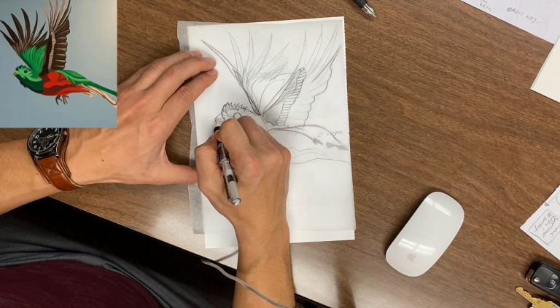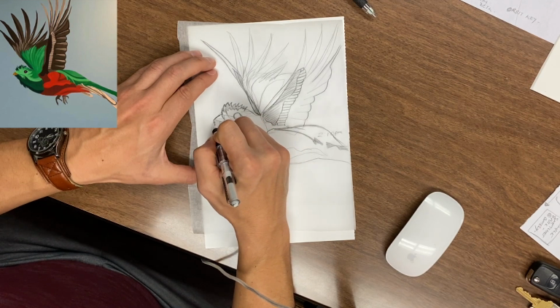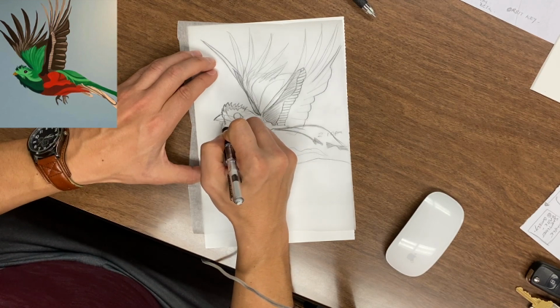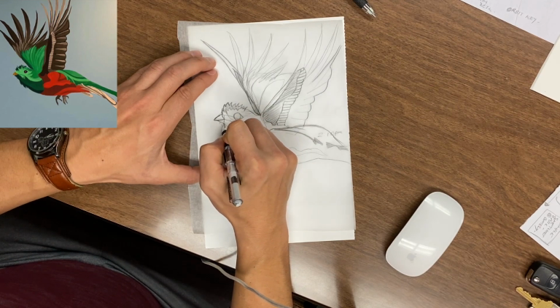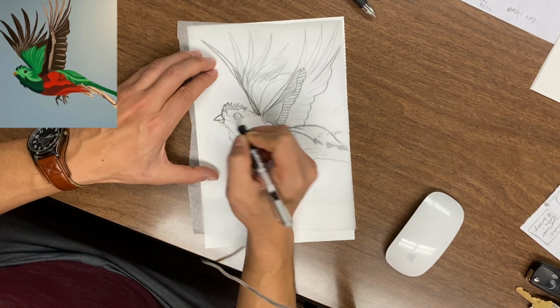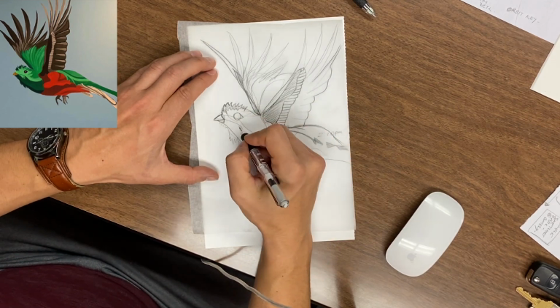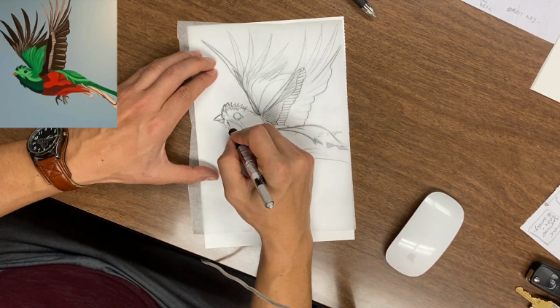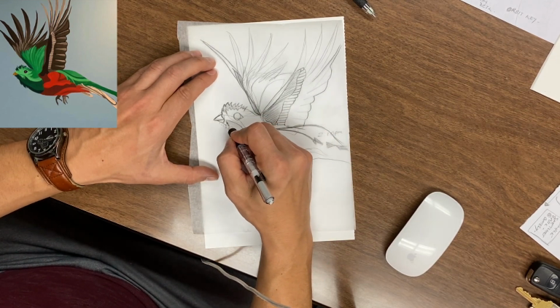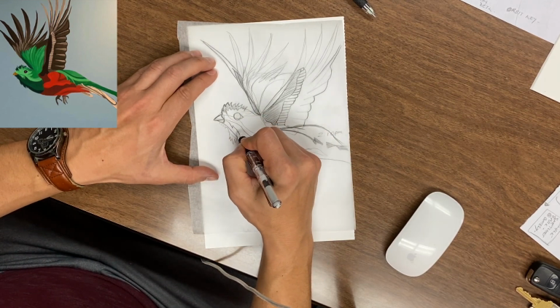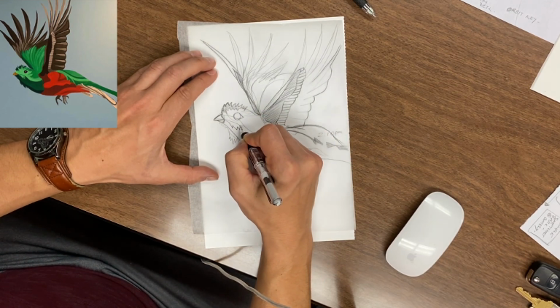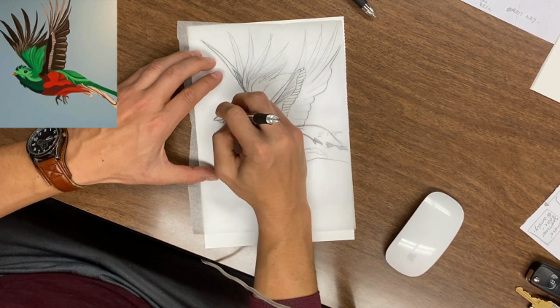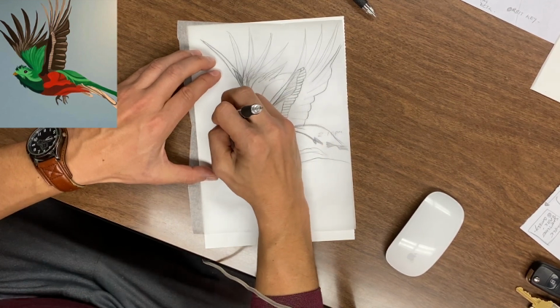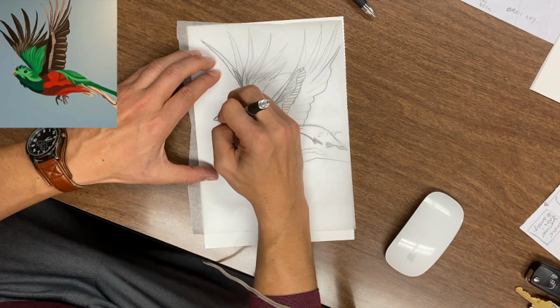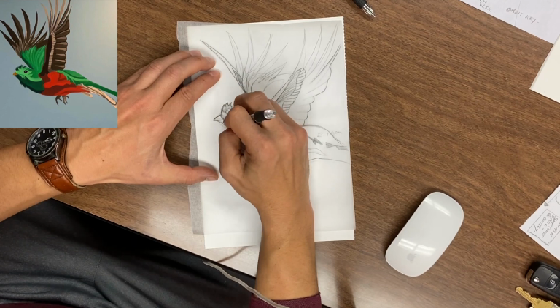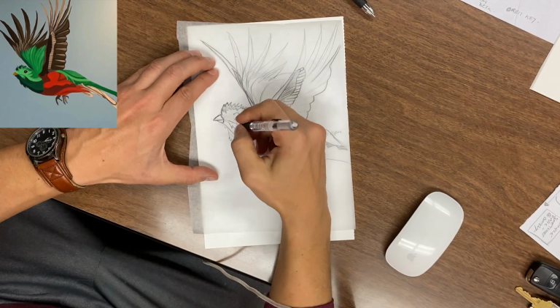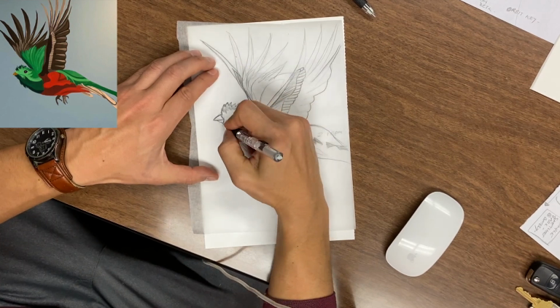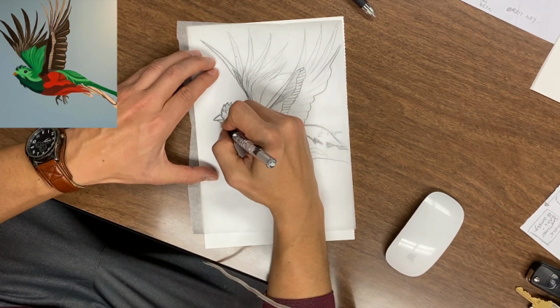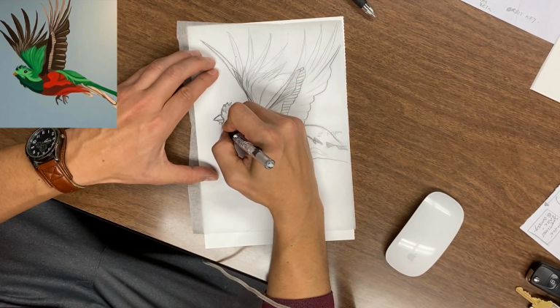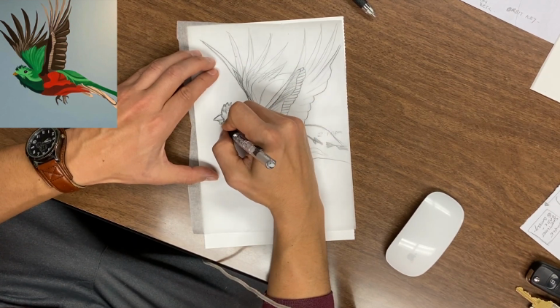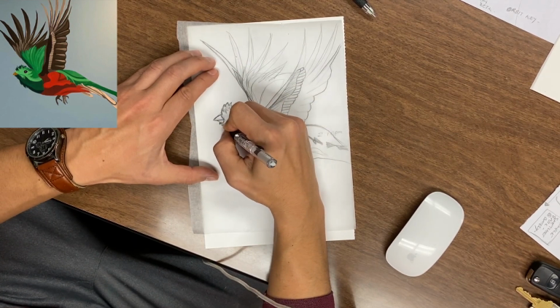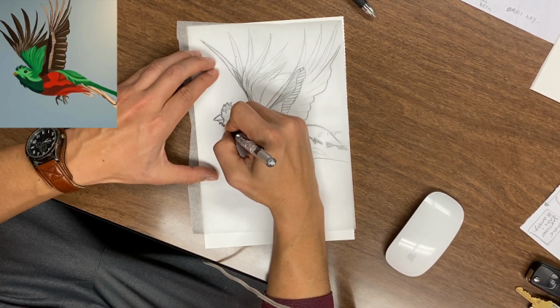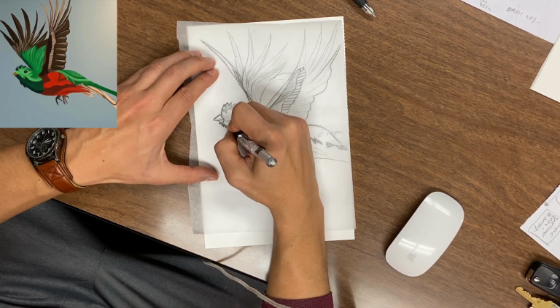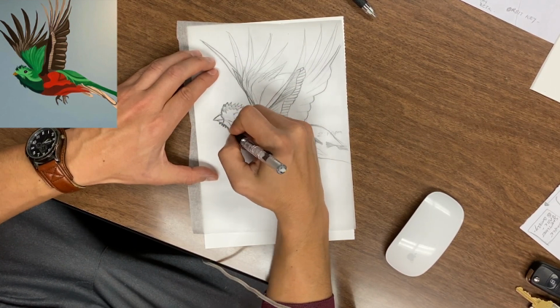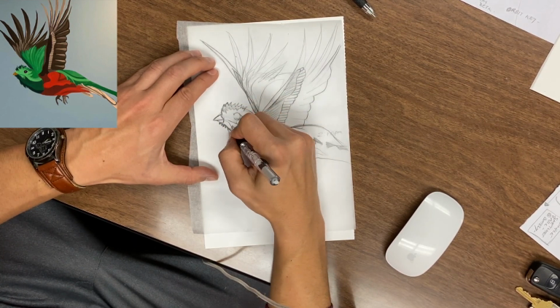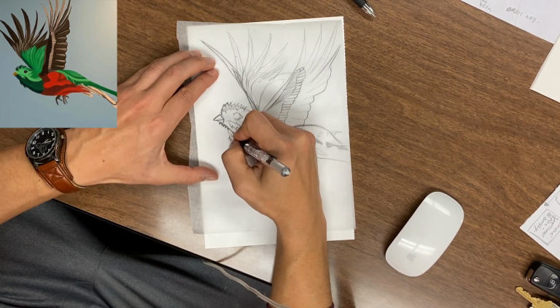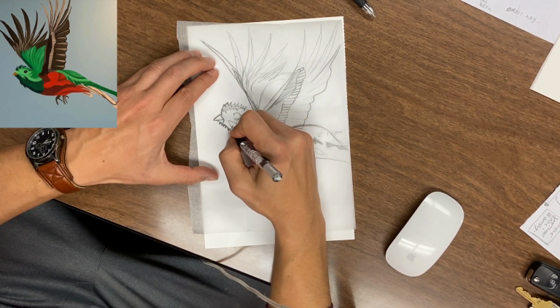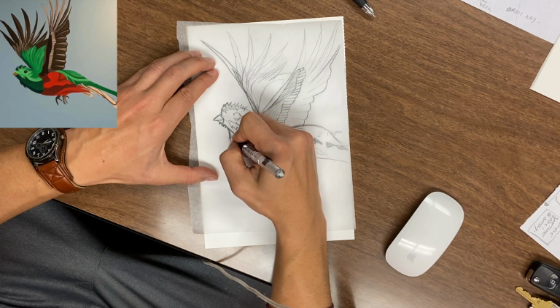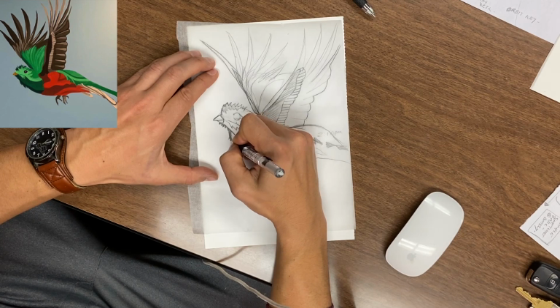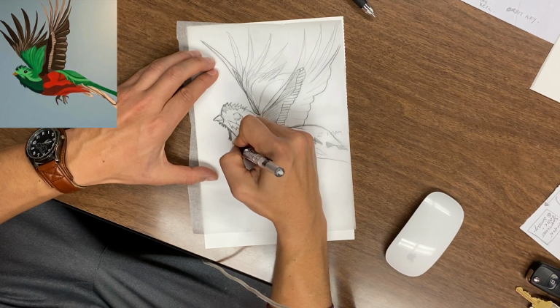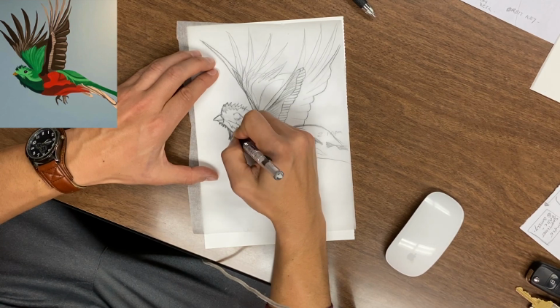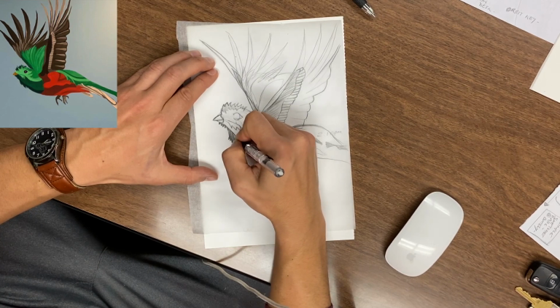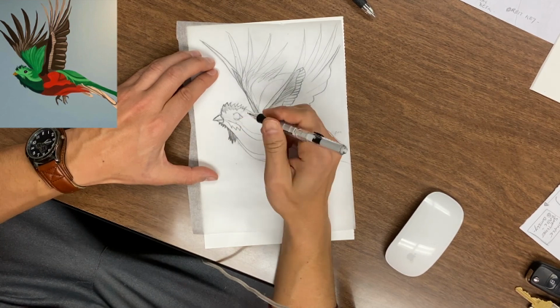Again, I used a reference, something I found online. Sometimes these sketches can be as quick as 5 minutes, but in this case I believe it was about 20 minutes of sketching.